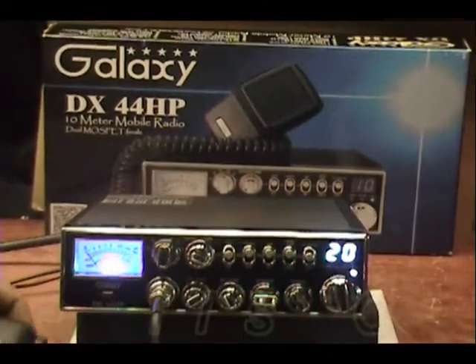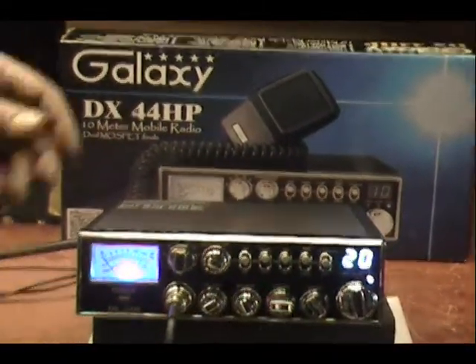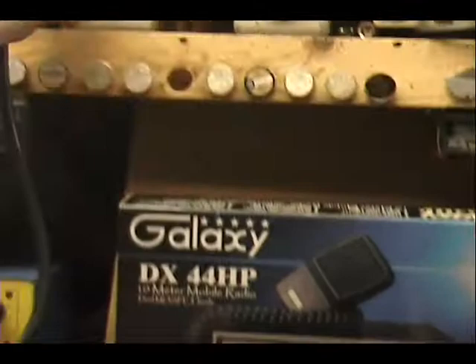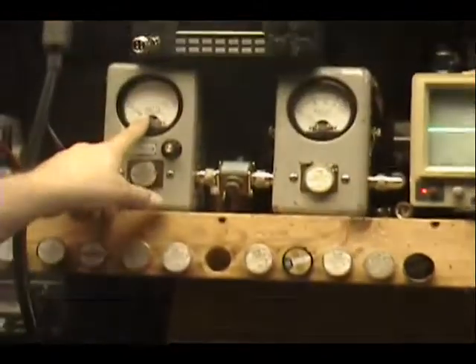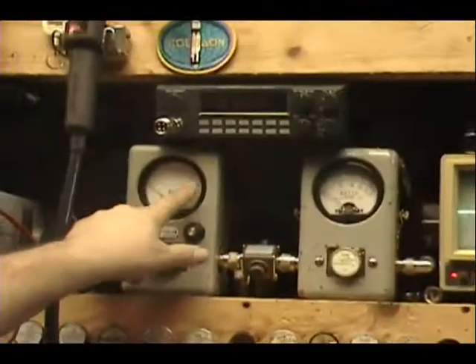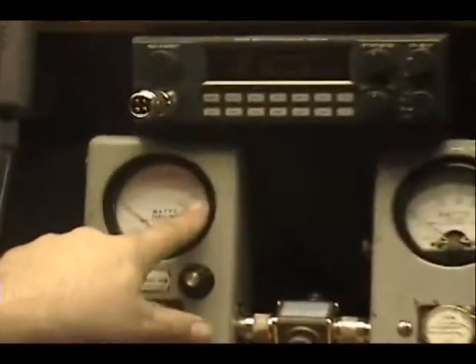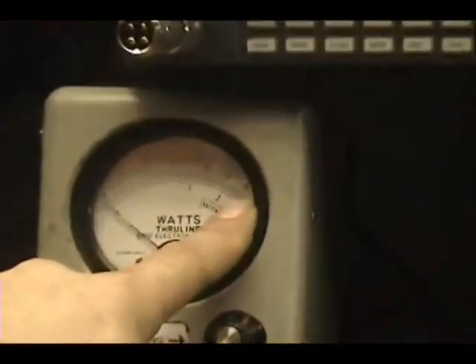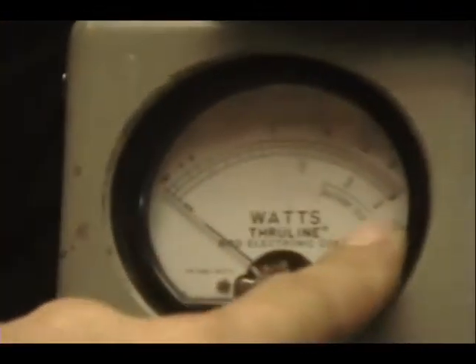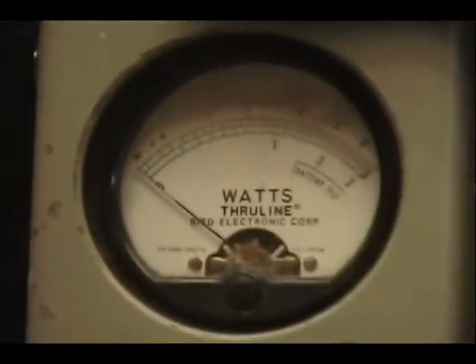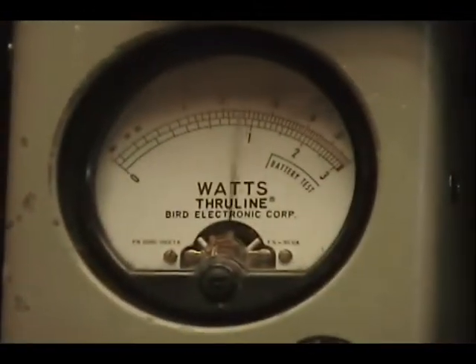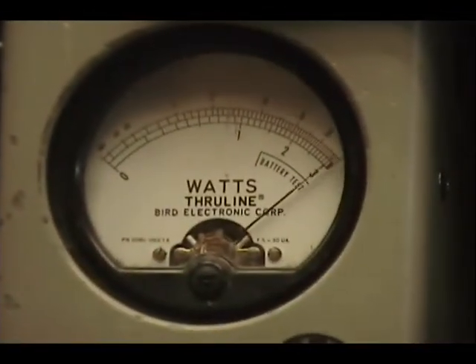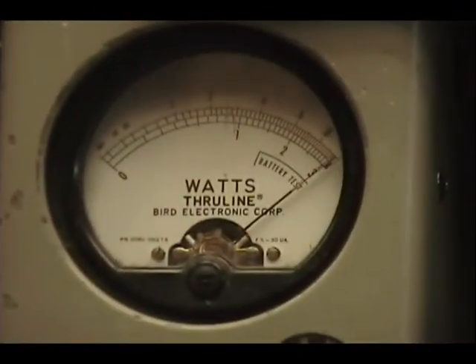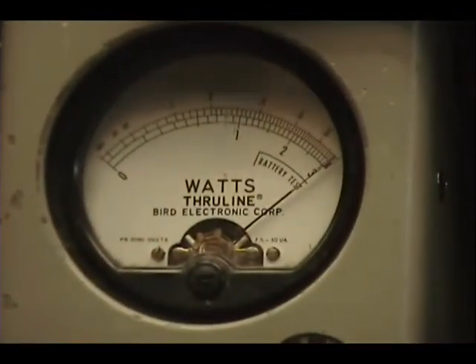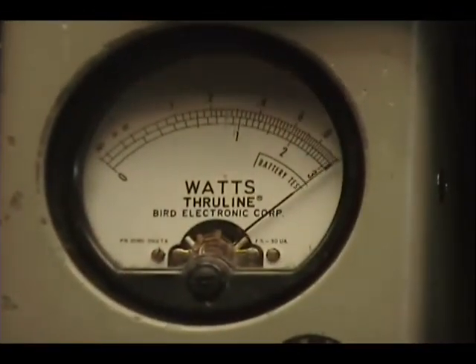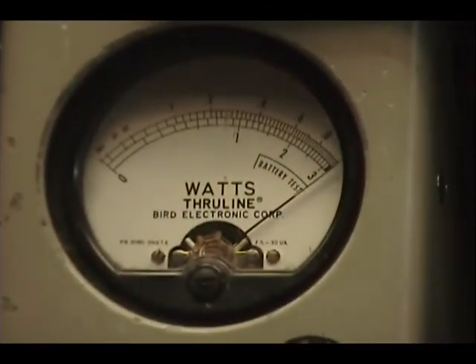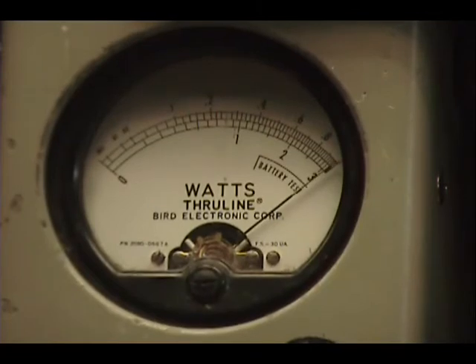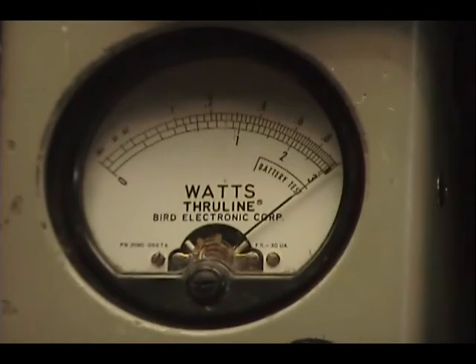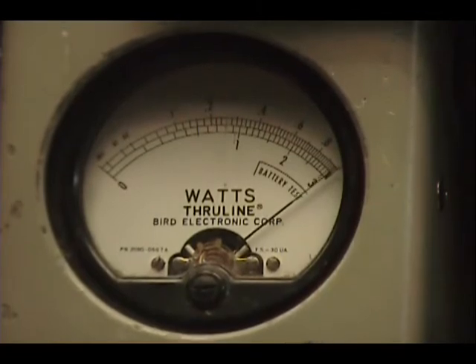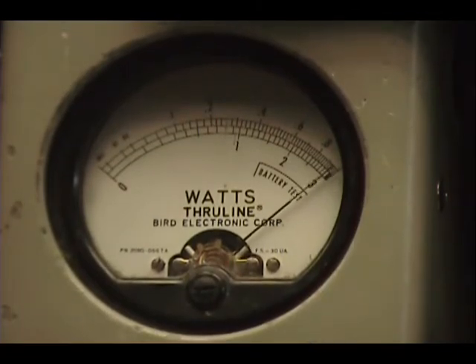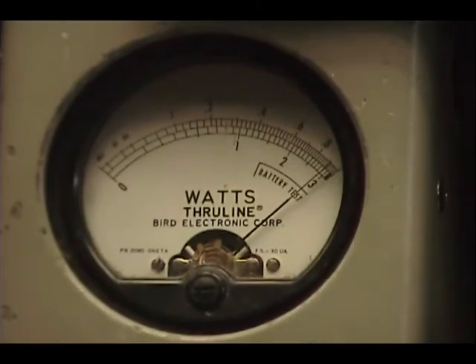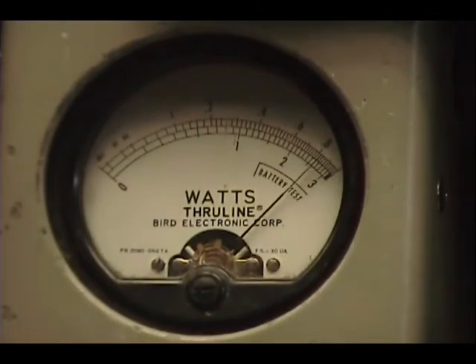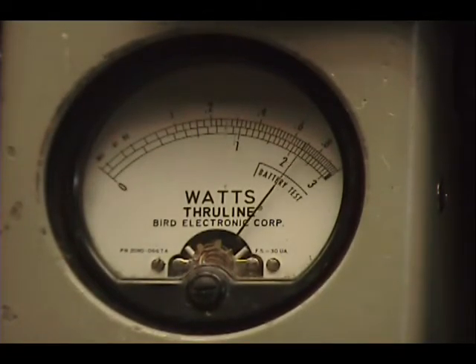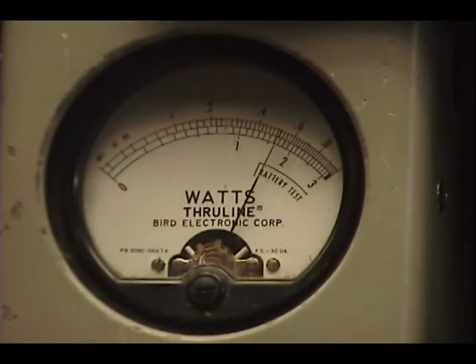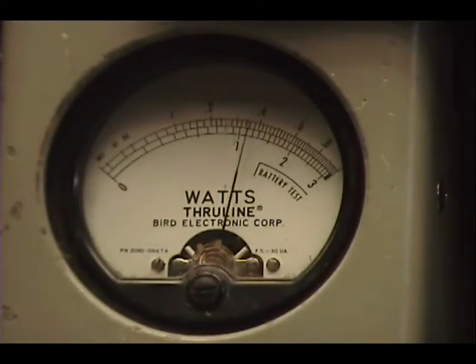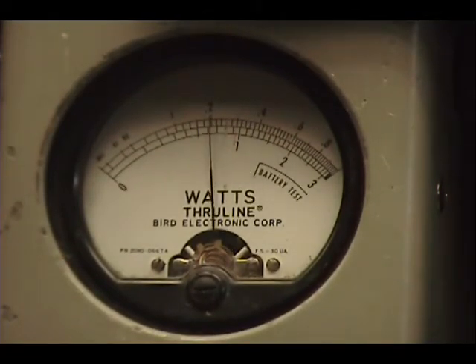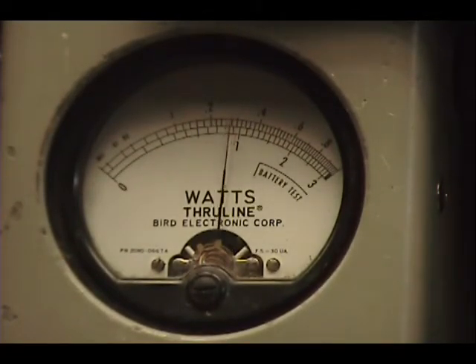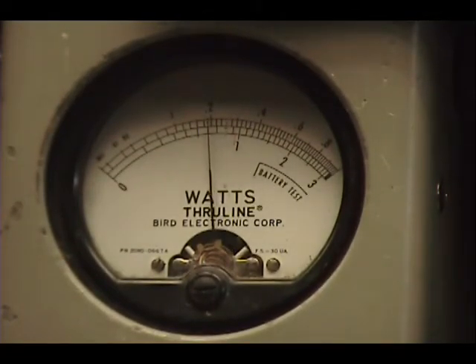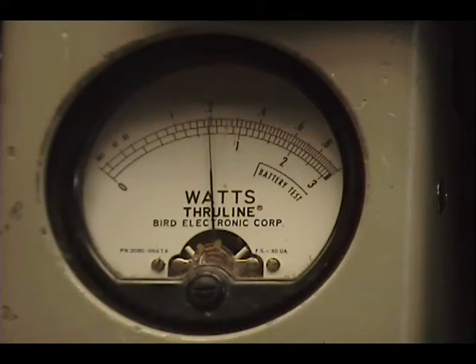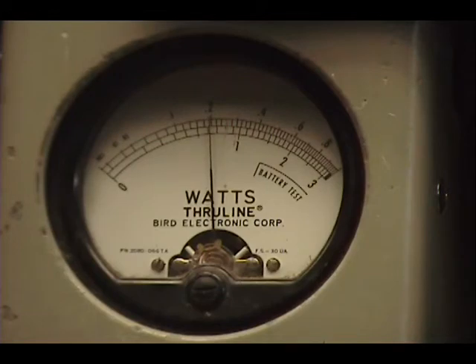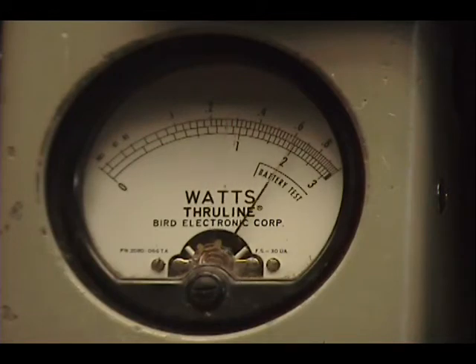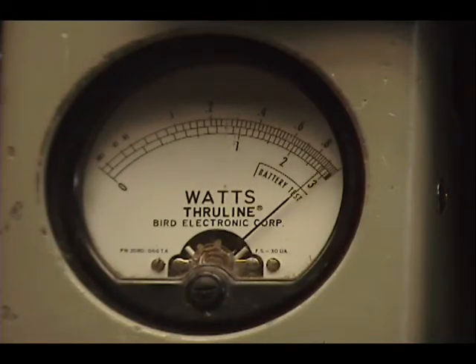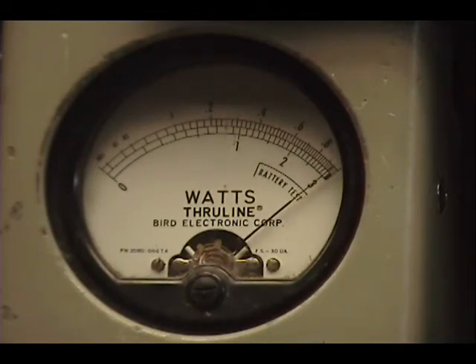So Ernest, I got 10 watts across the top of this watt meter. If I key up and go all the way over and turn the power down, you see a nice smooth transition down to 2 watts, and then we'll go back up to 10.